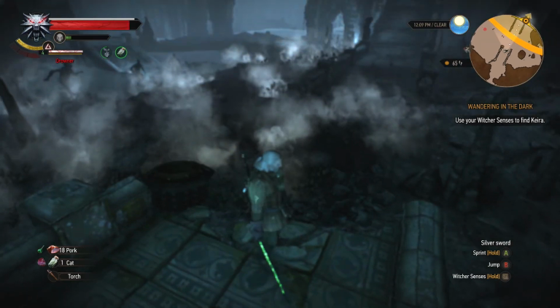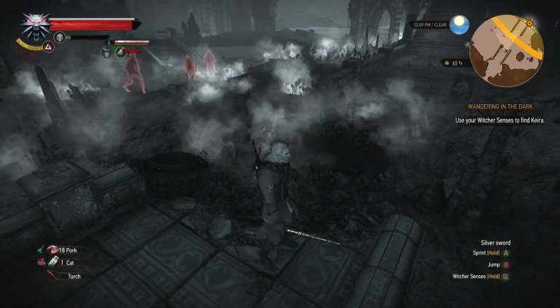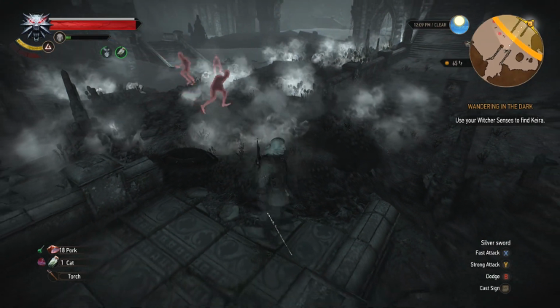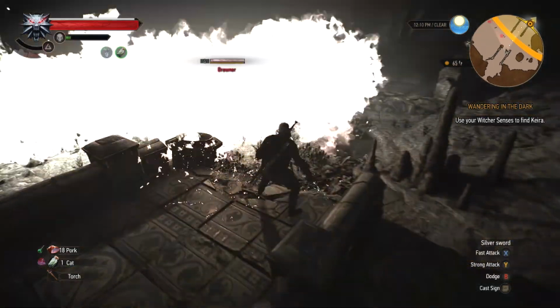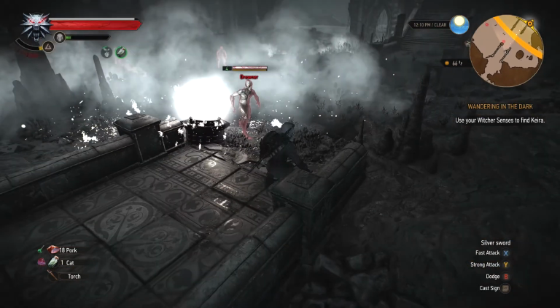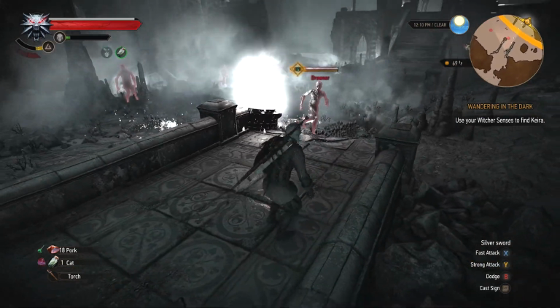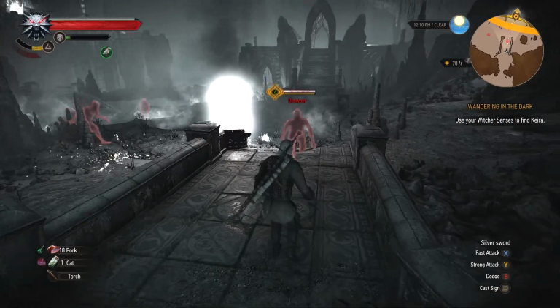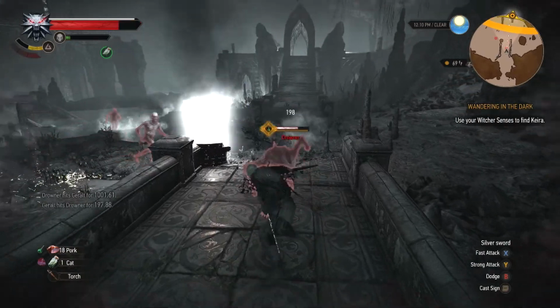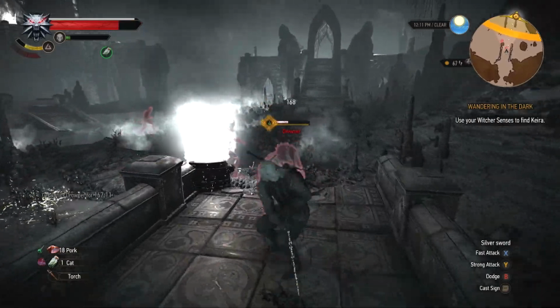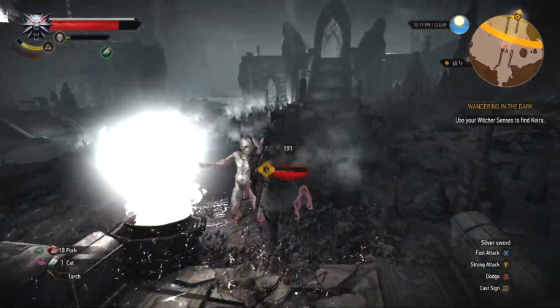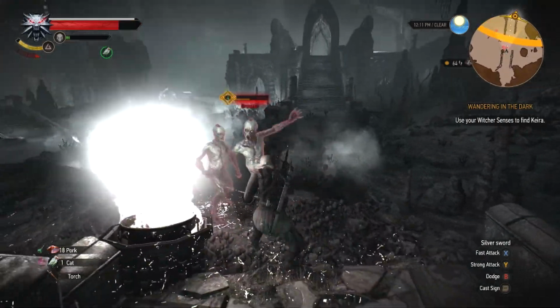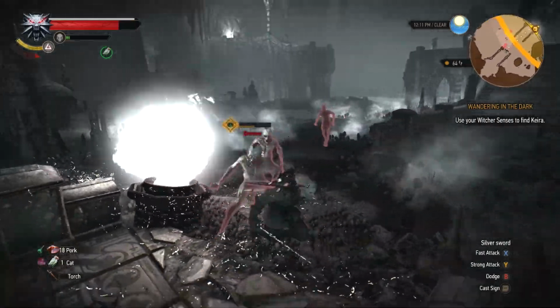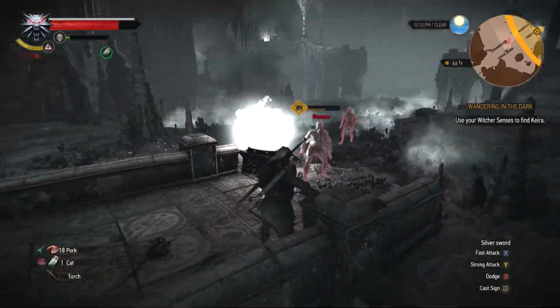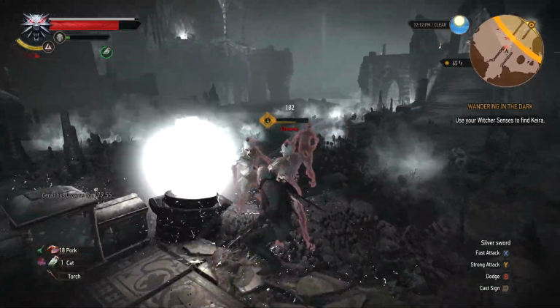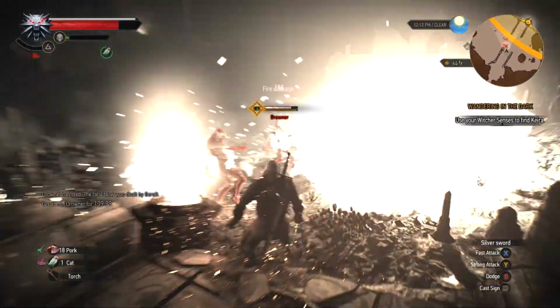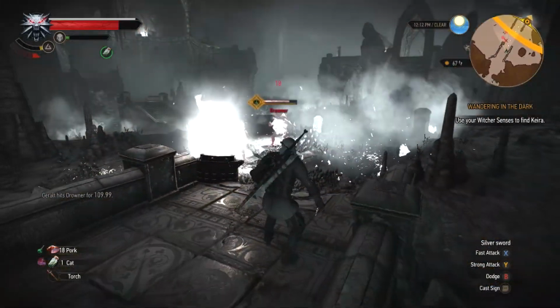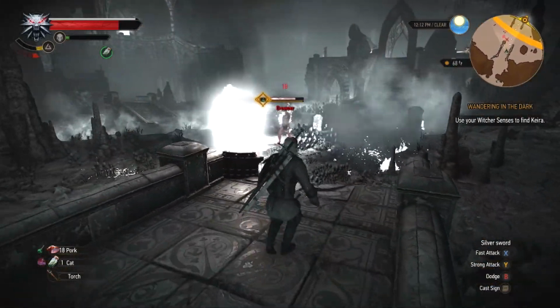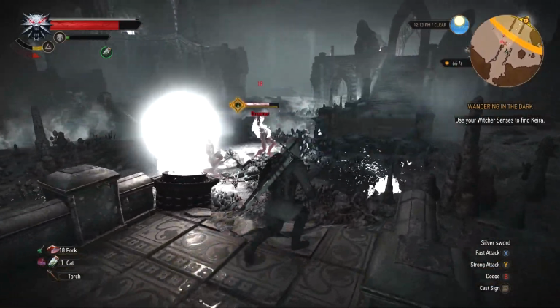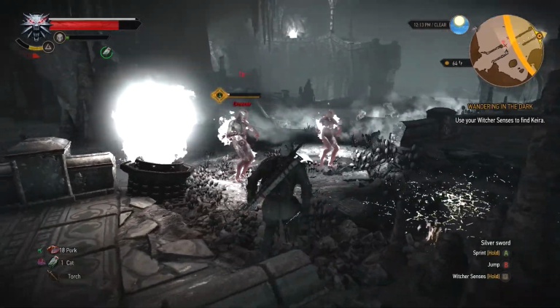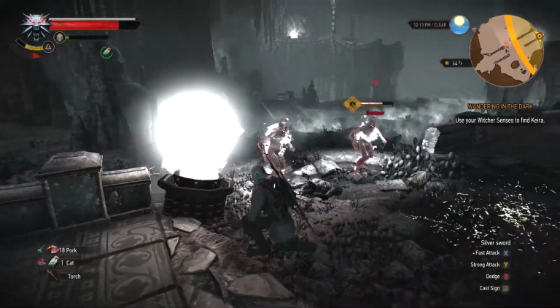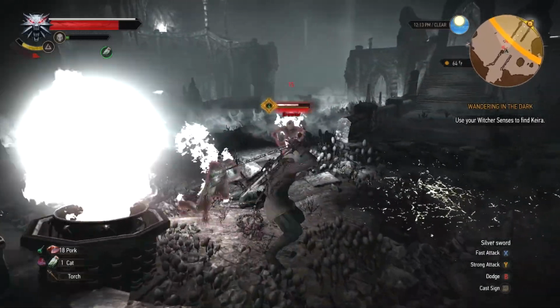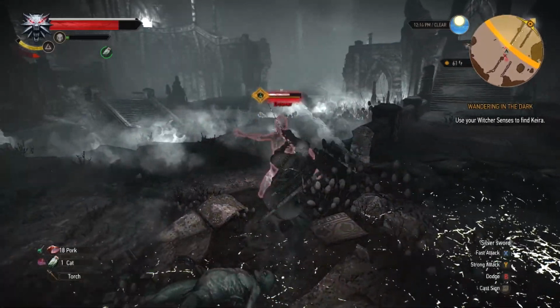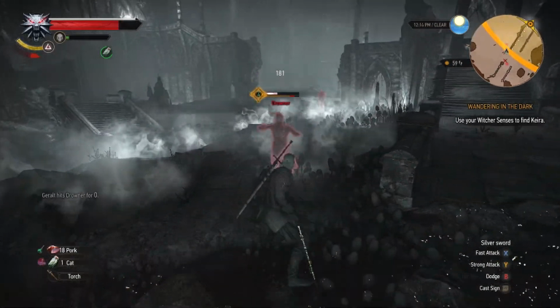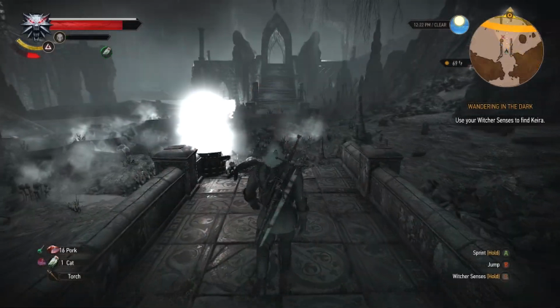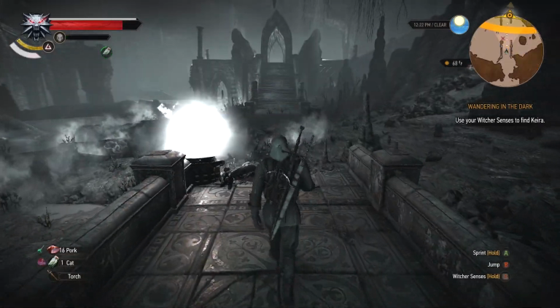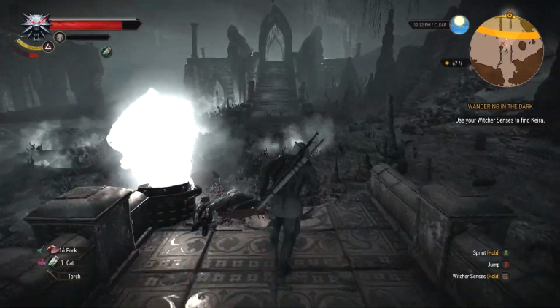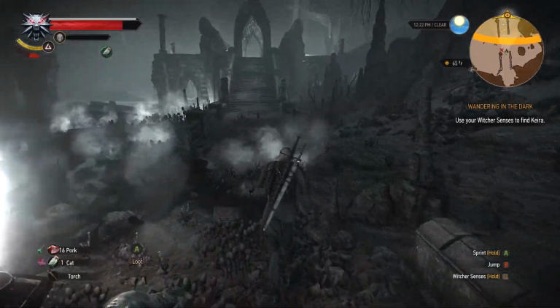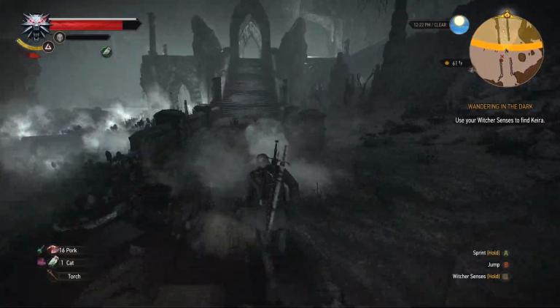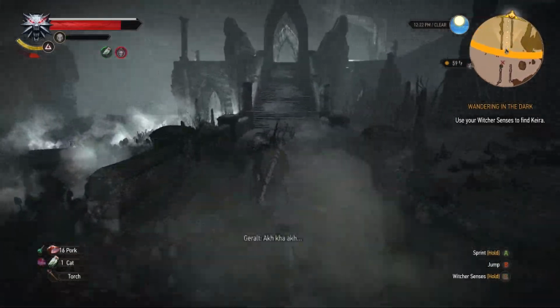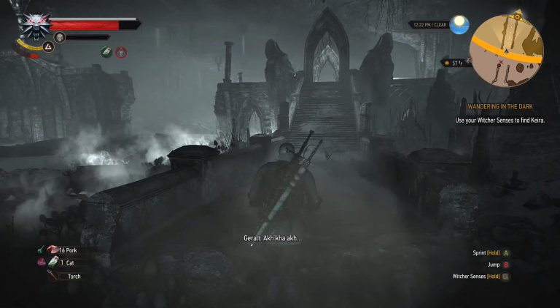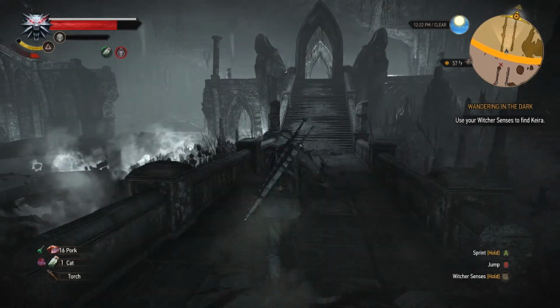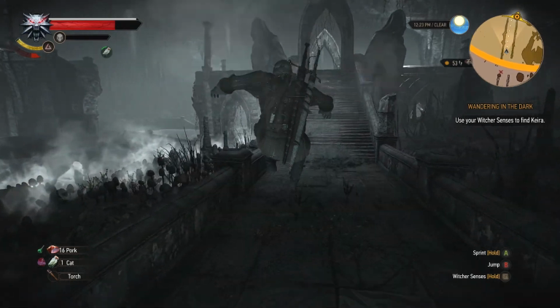You can take advantage of the fog — blast it to hopefully catch the drowners in the fire damage. Keep them nice and crispy. When you're done, make your way off in this direction. You can search down there as well, although I may advise against it at this point.